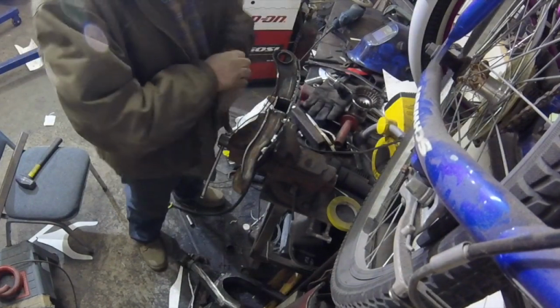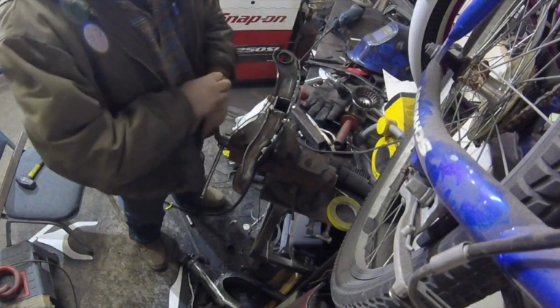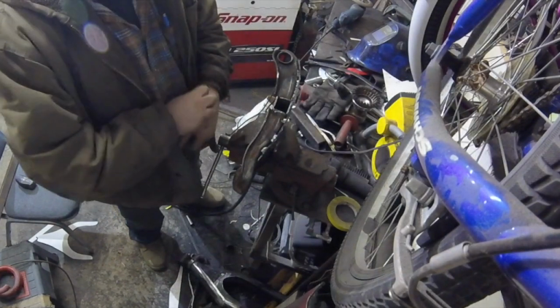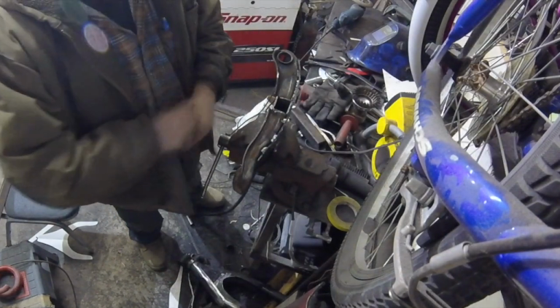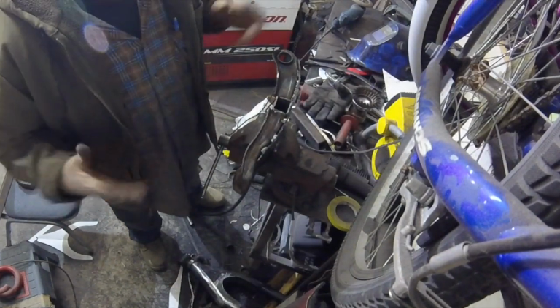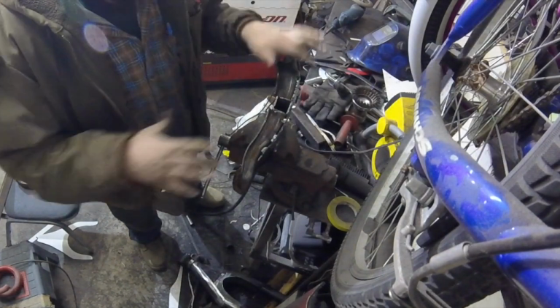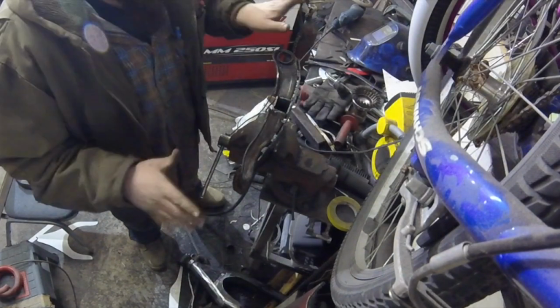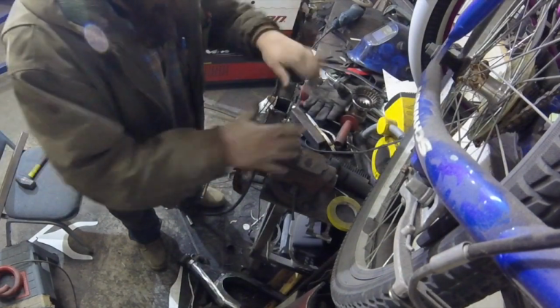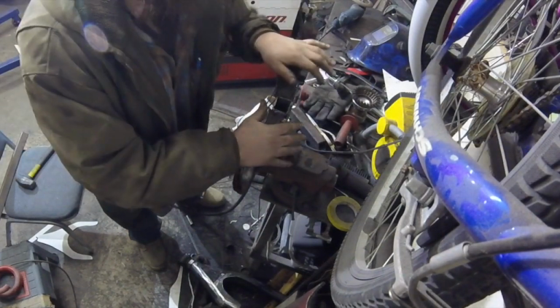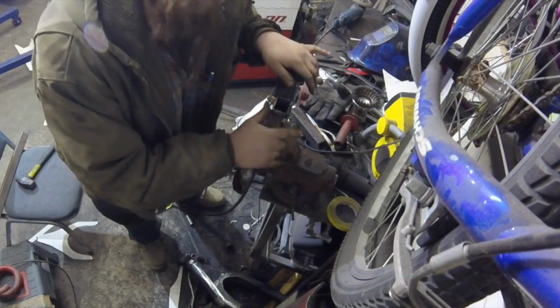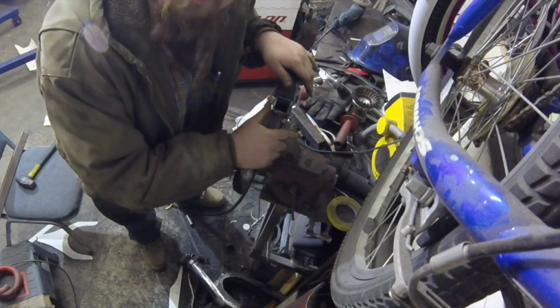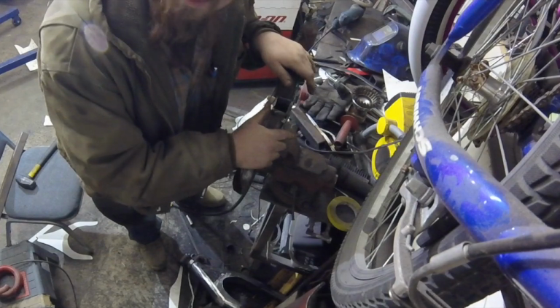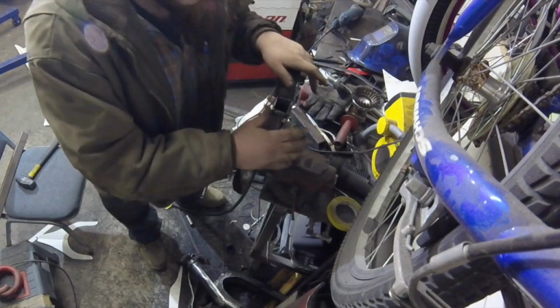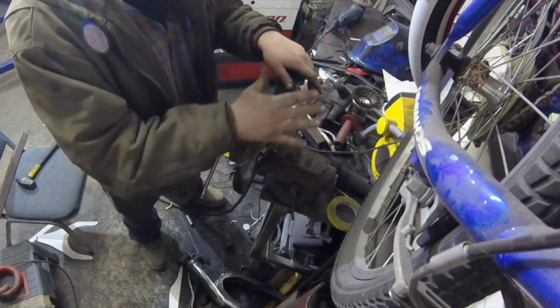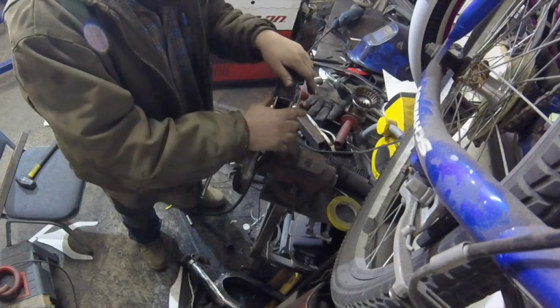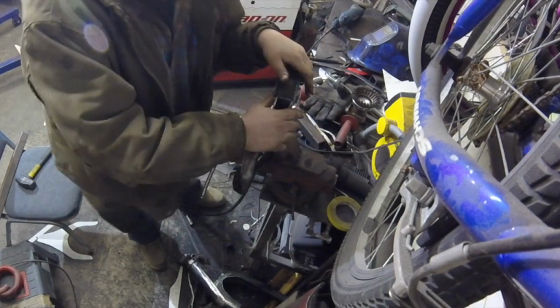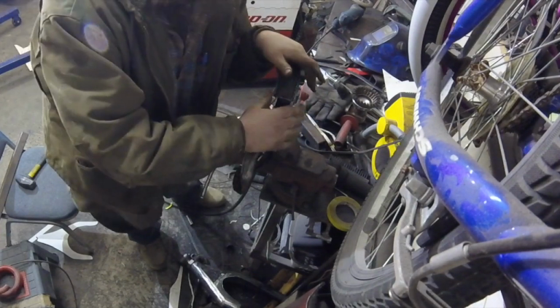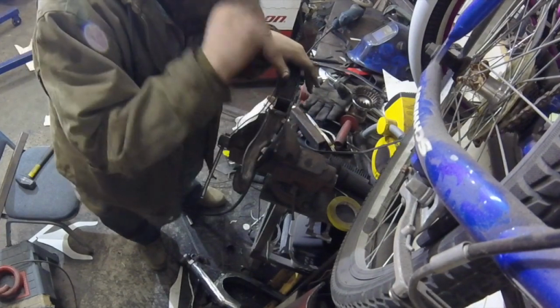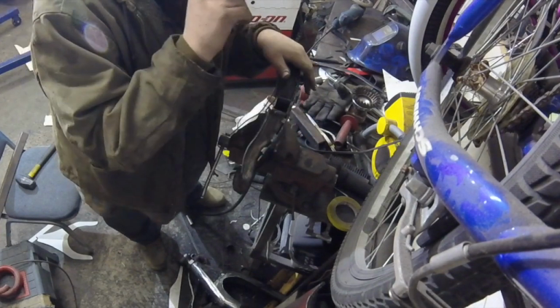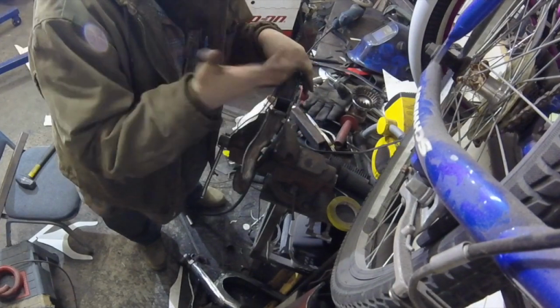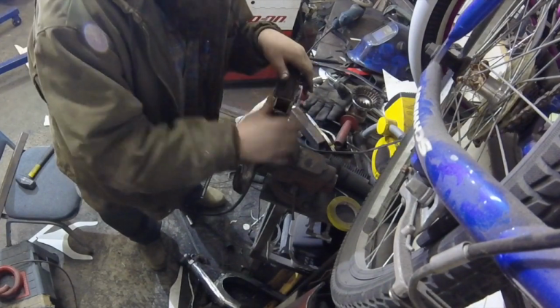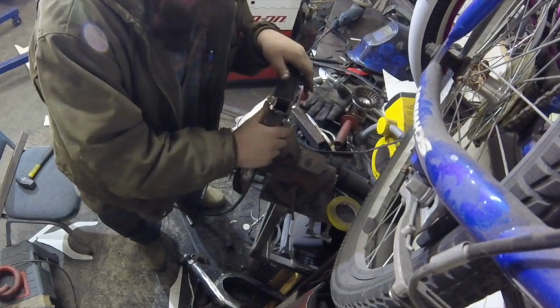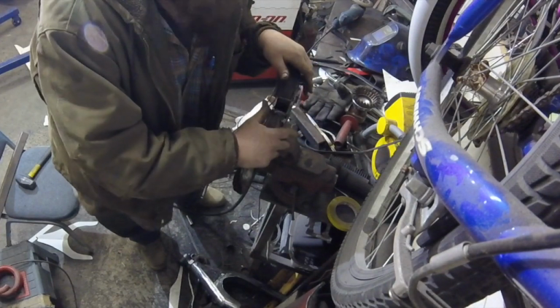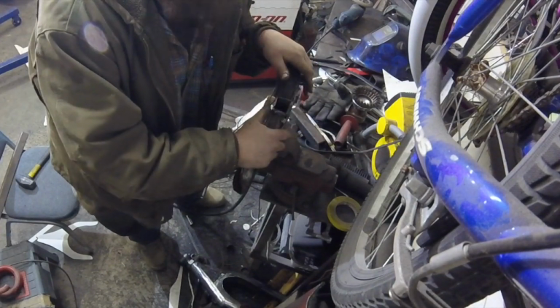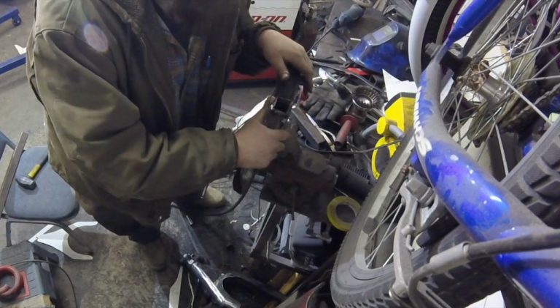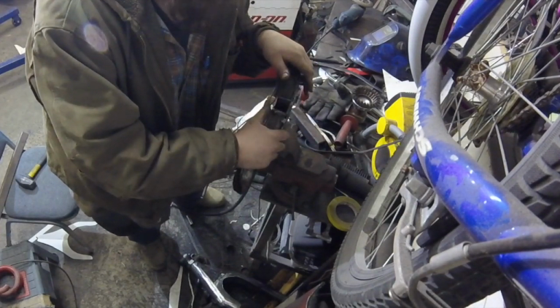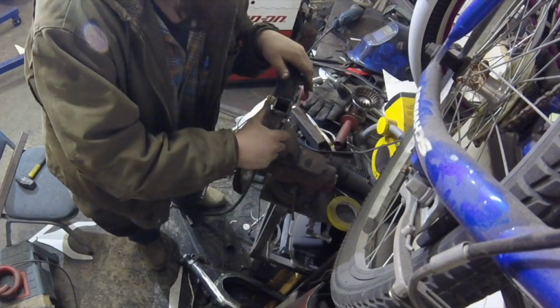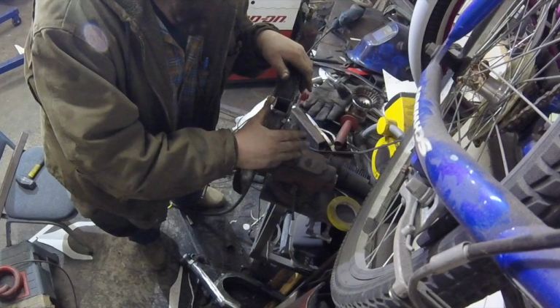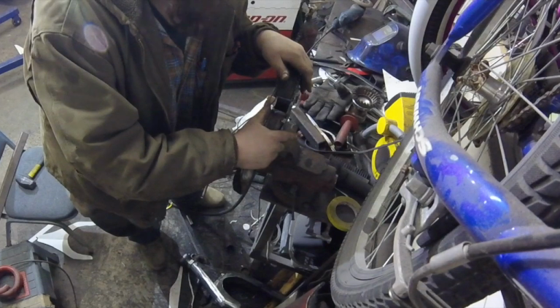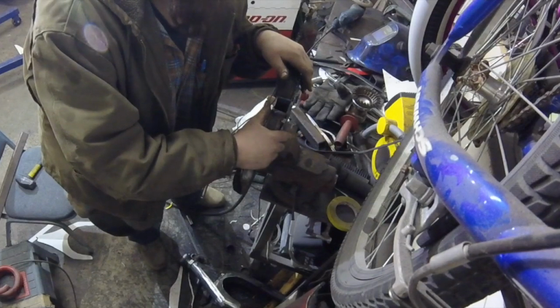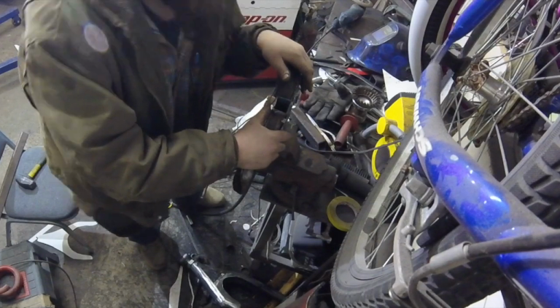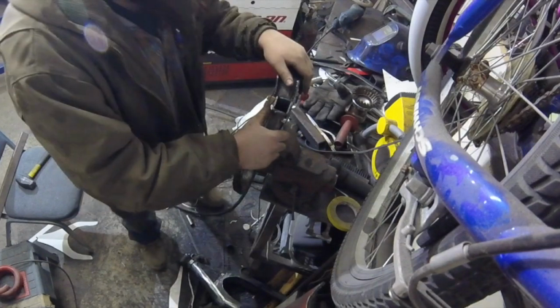If anyone's watching this thinking, 'oh, that's how you reinforce and extend a control arm' — it's probably not, so don't take my word for it please.